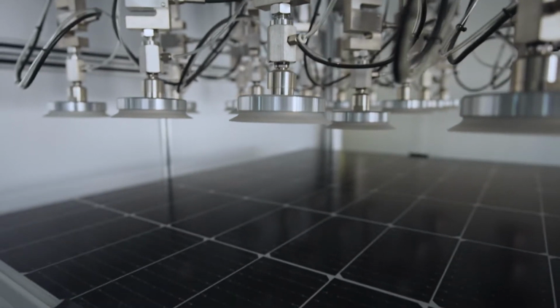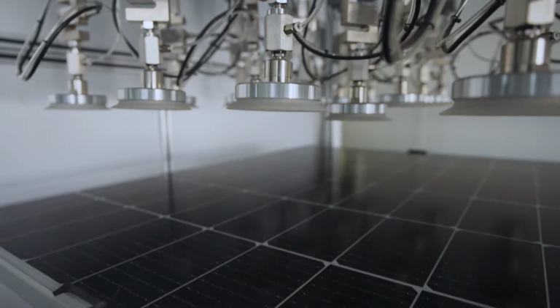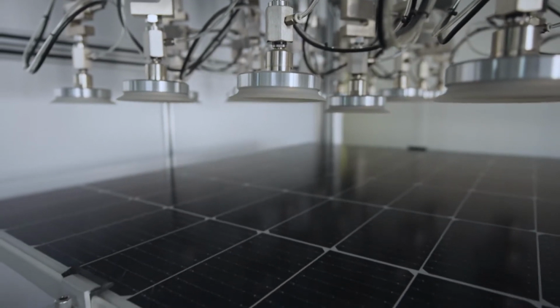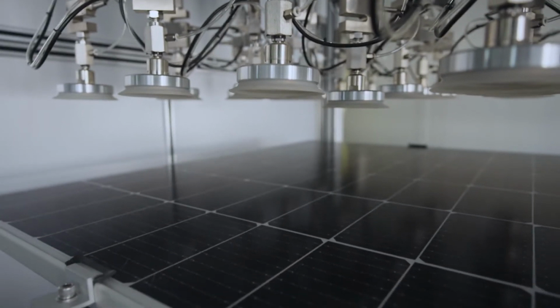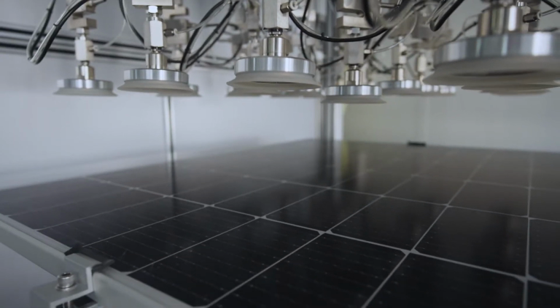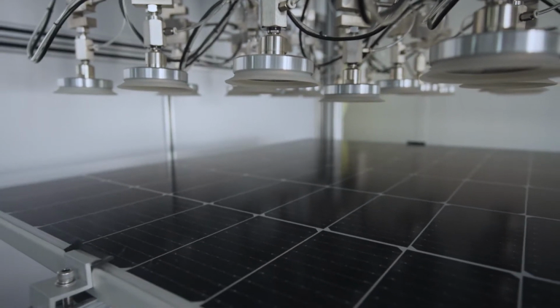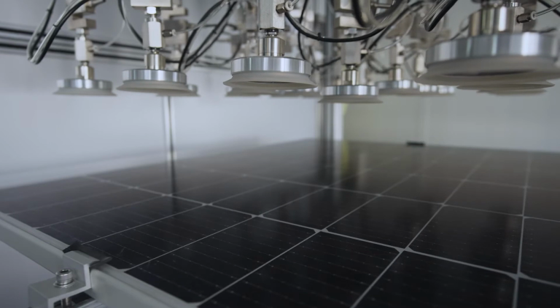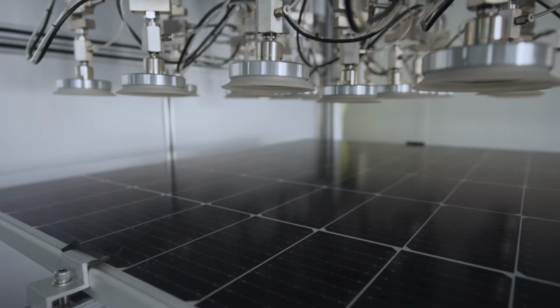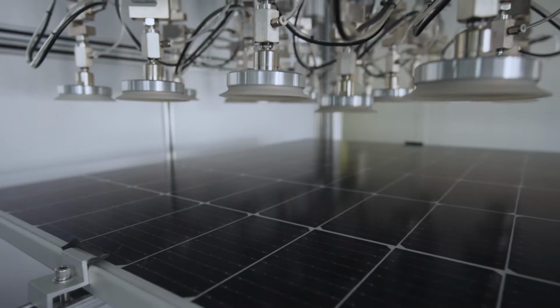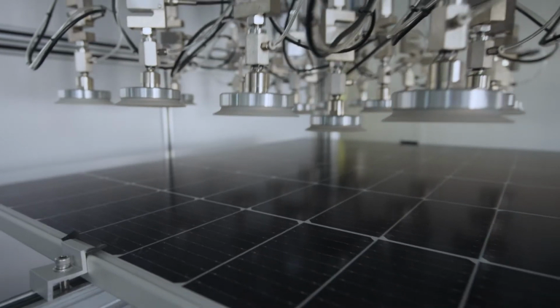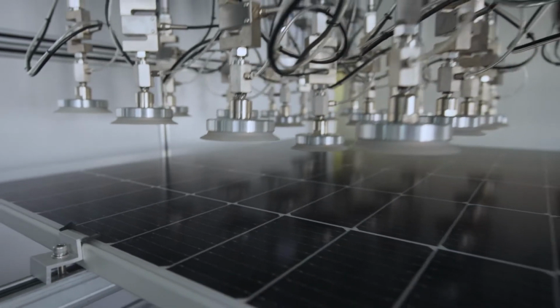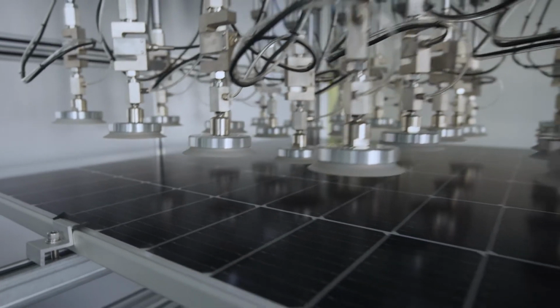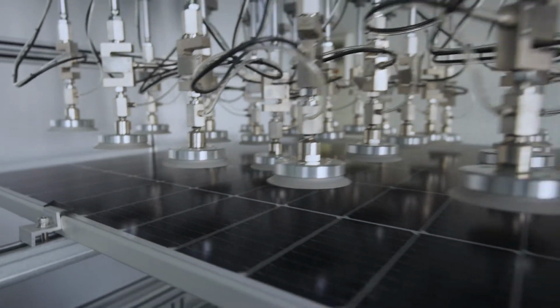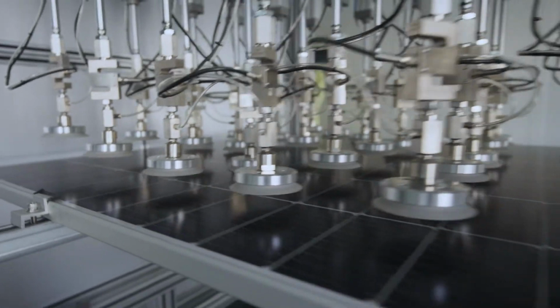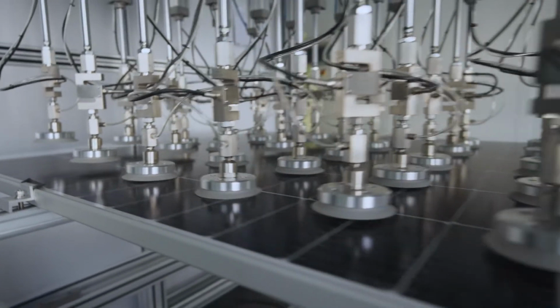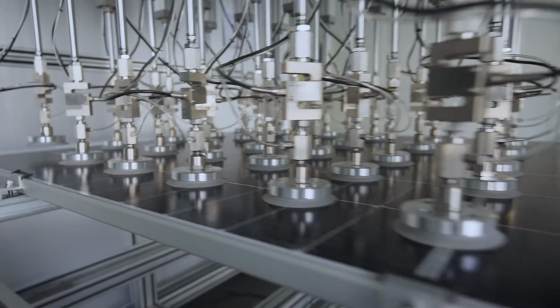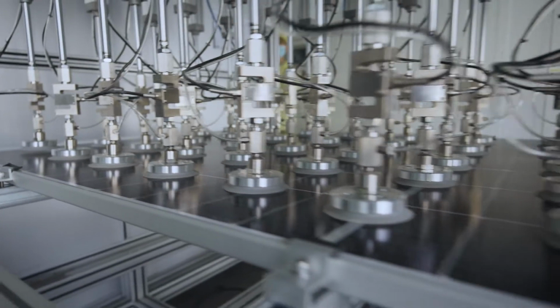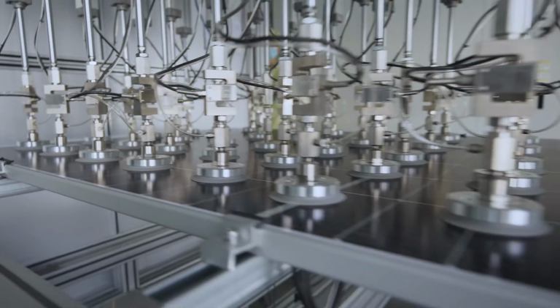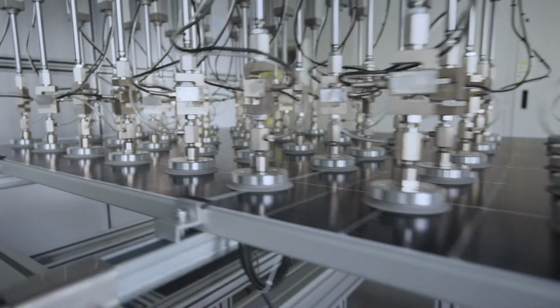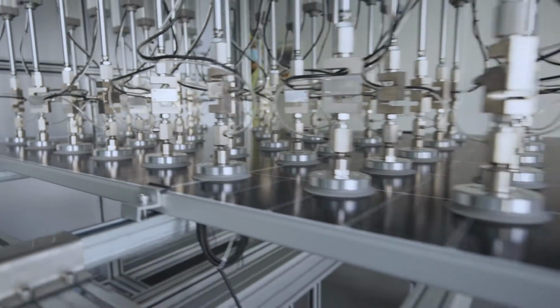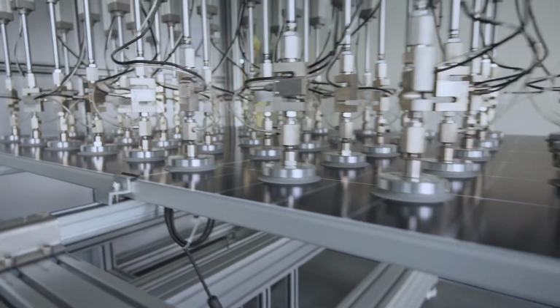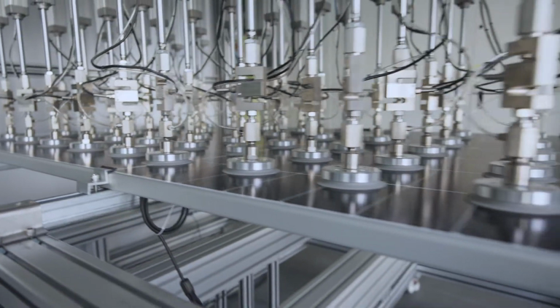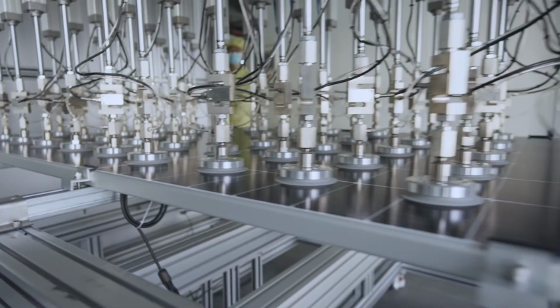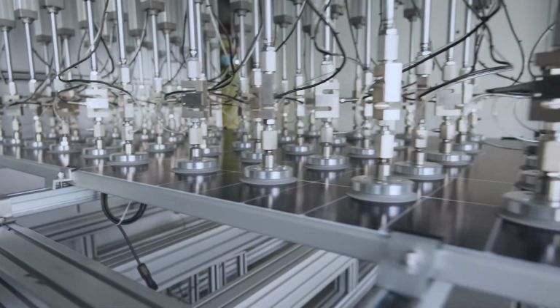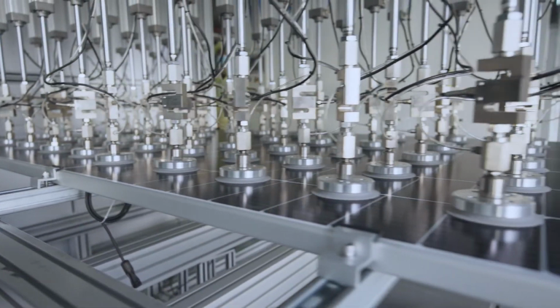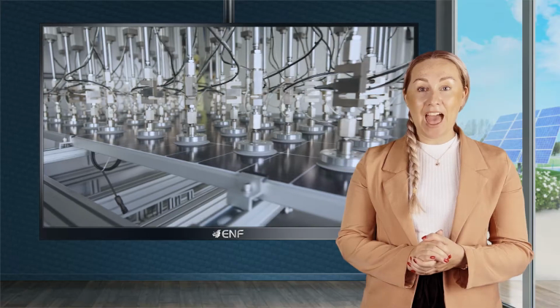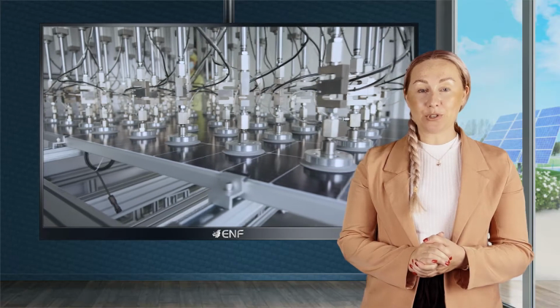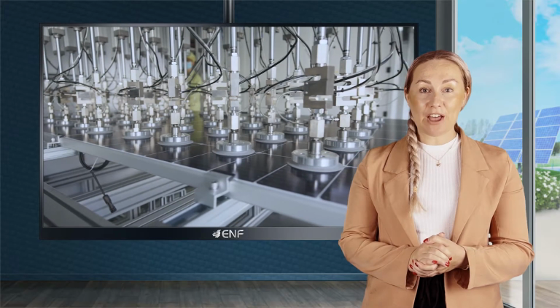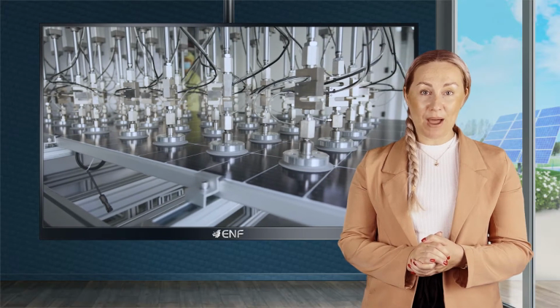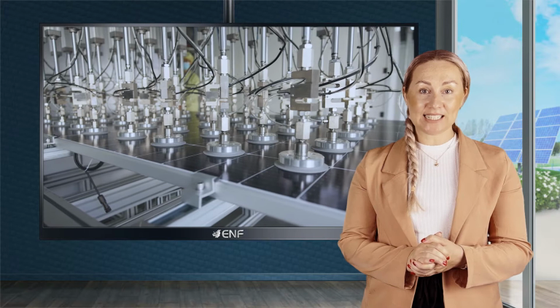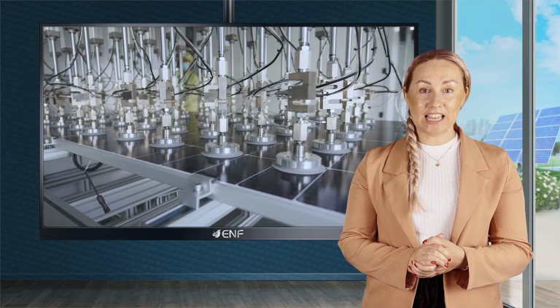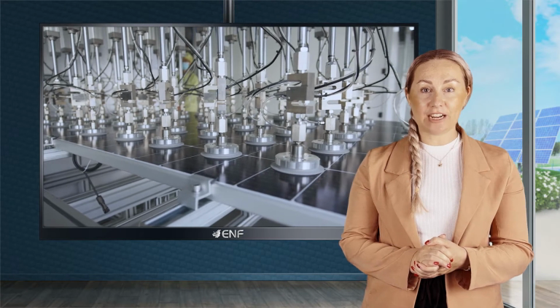The grid-line transparent backsheet allows more sunlight to pass through the module for back reflections at the rear side, resulting in additional power generation with greater efficiency of 21.67%.